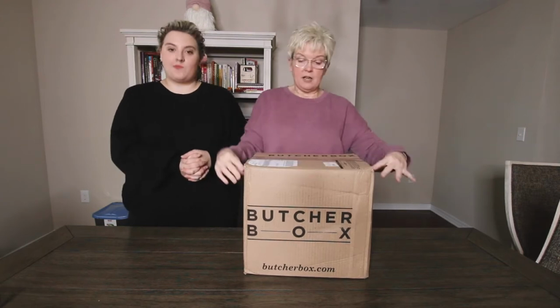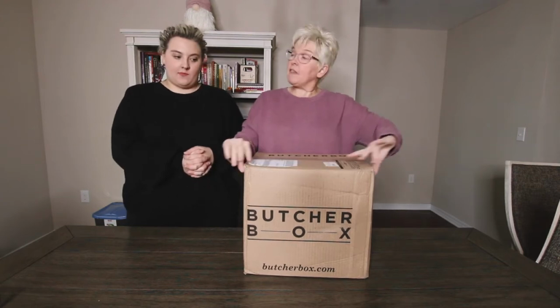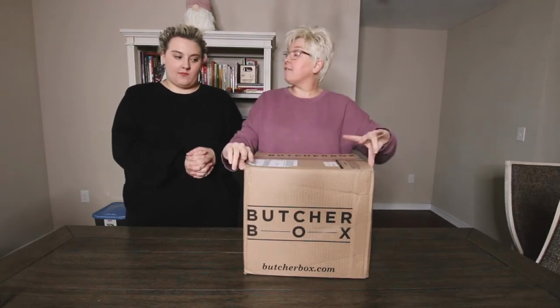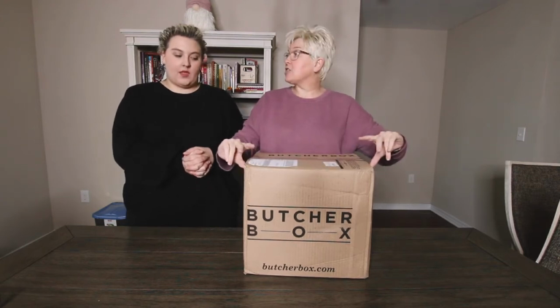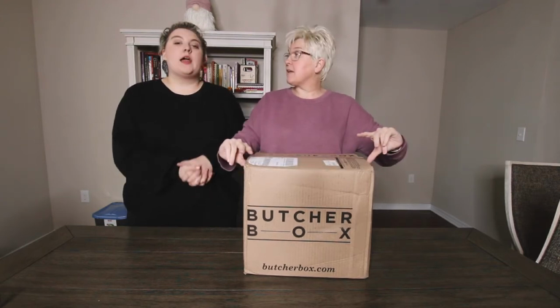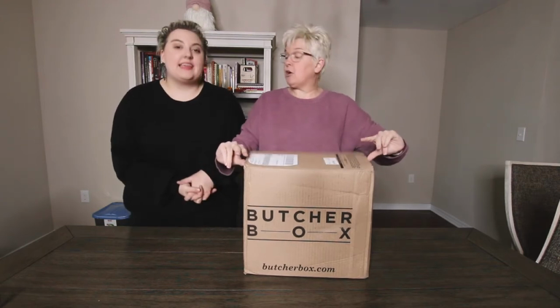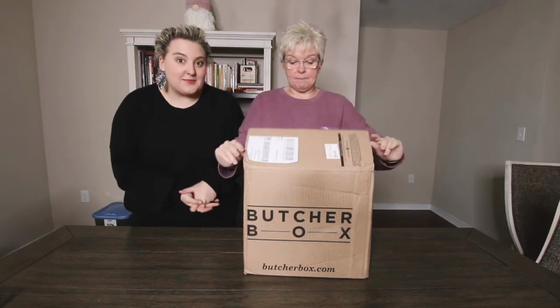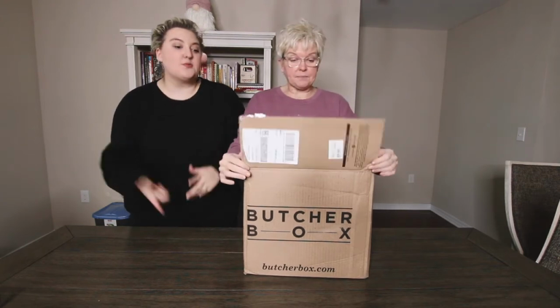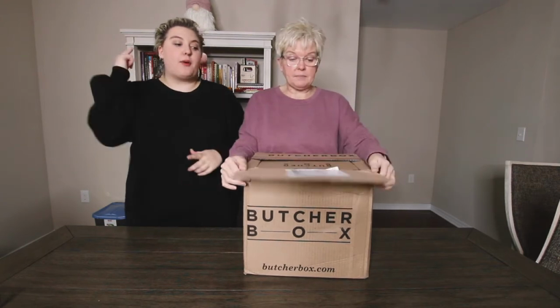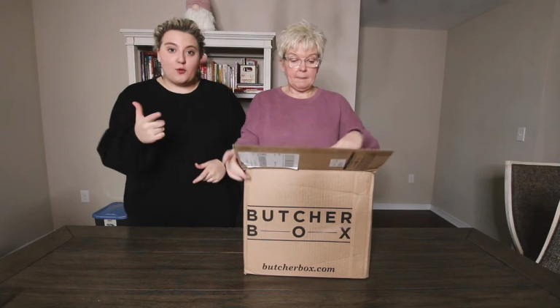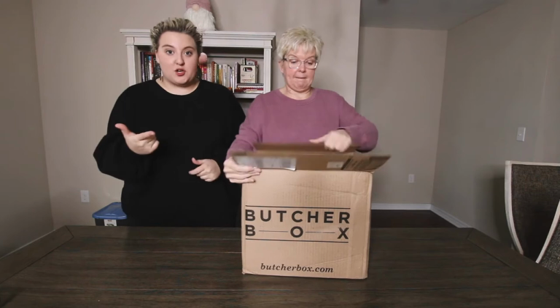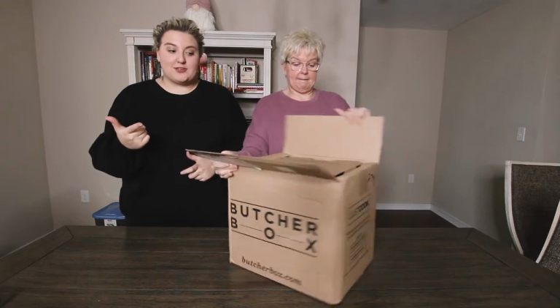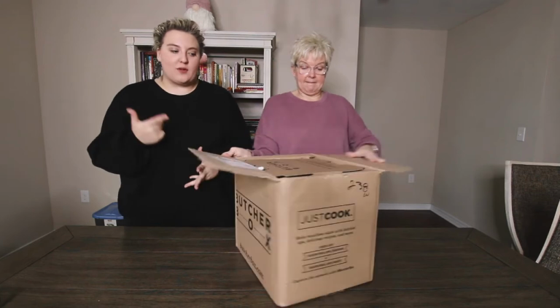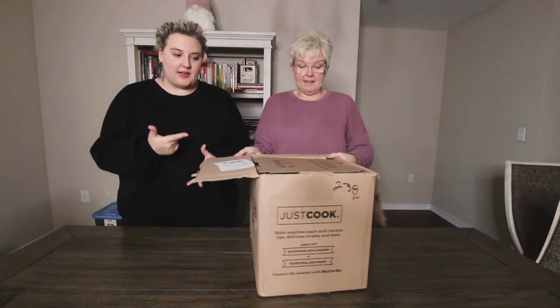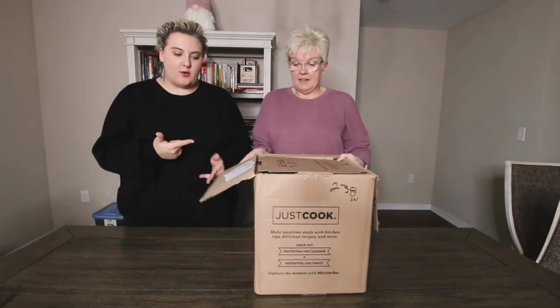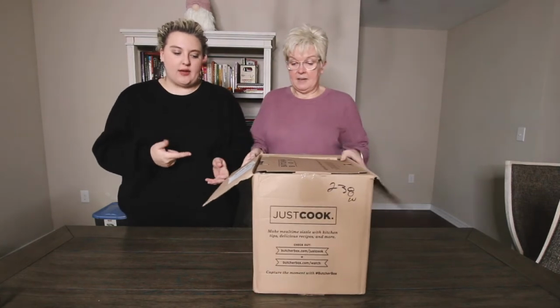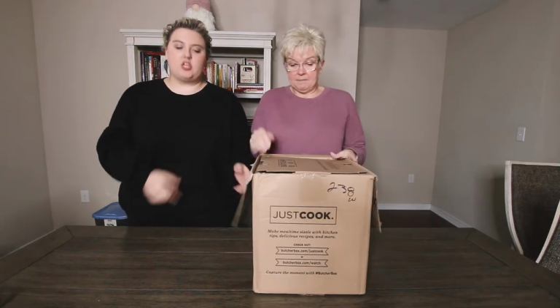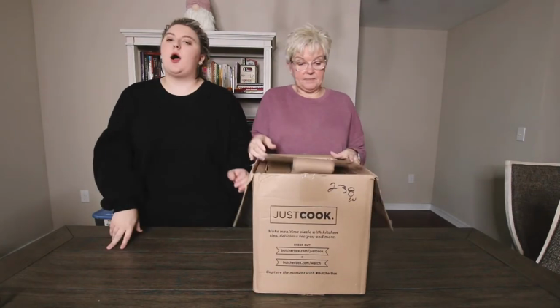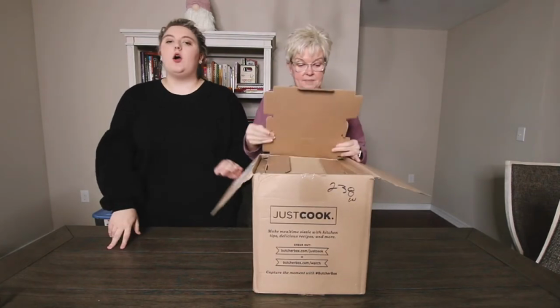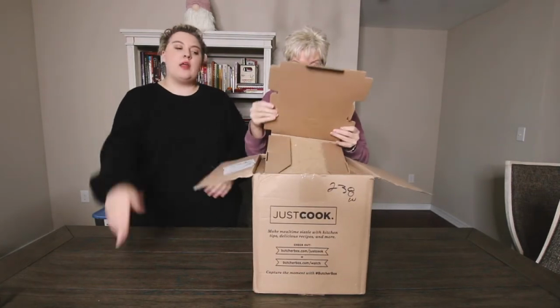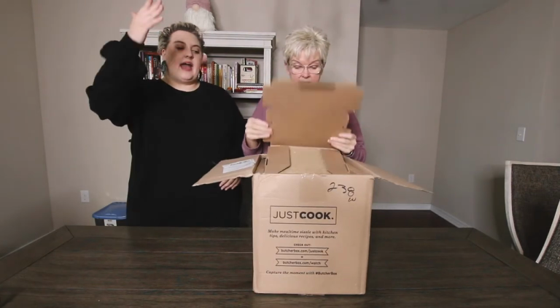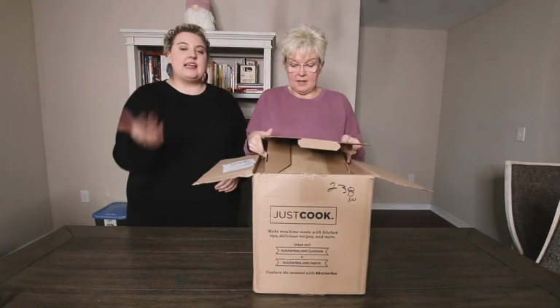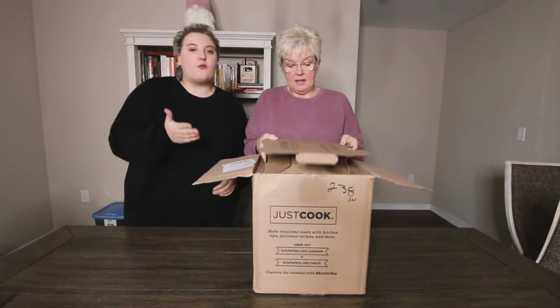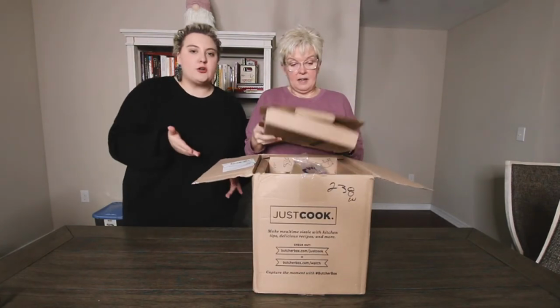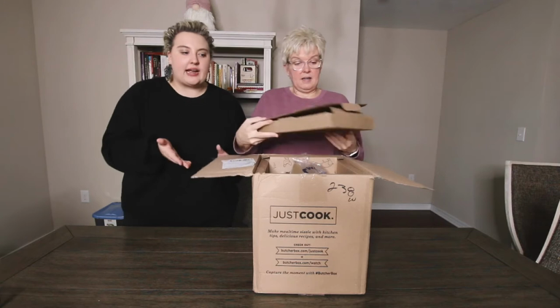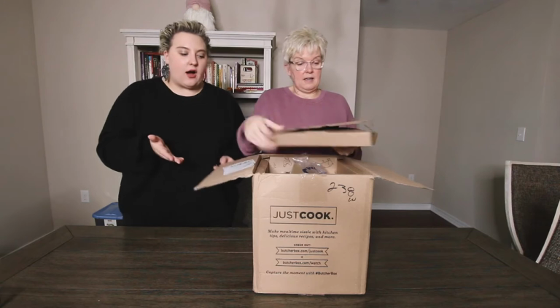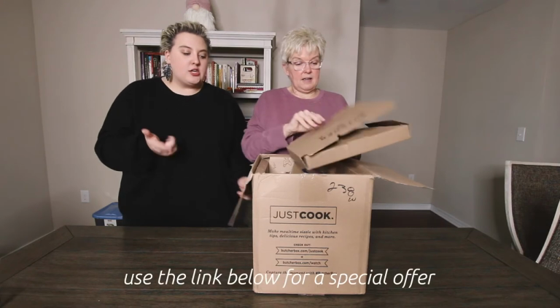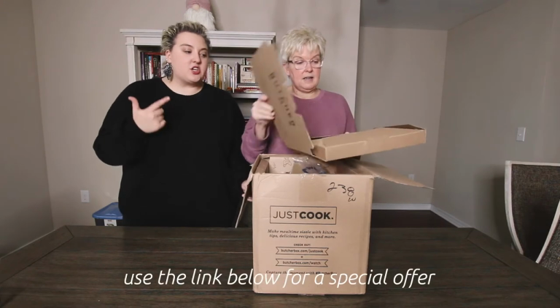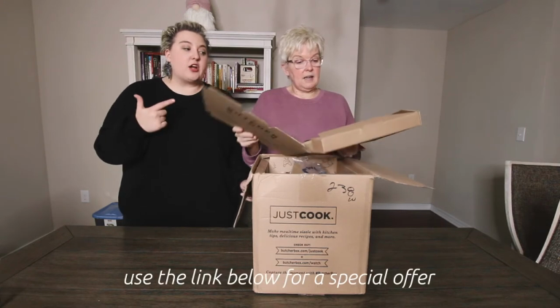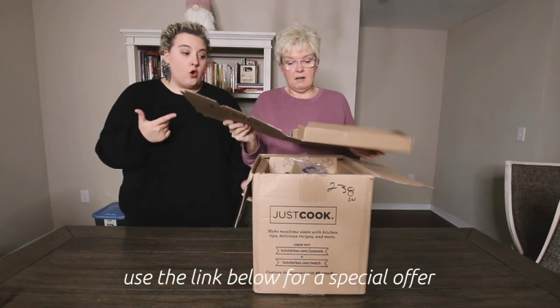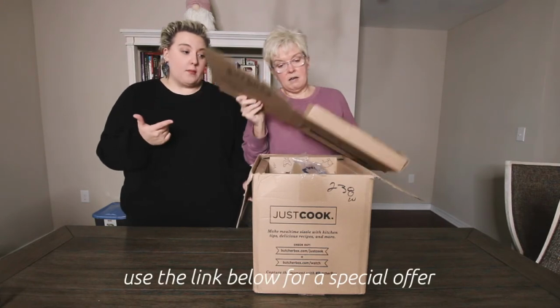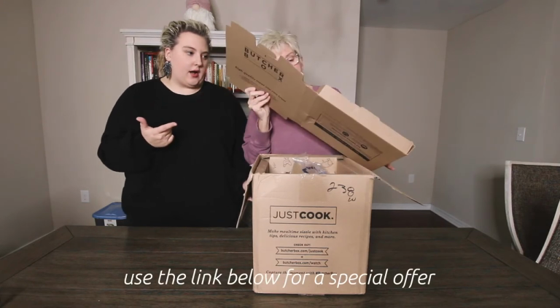You're going to put the information for them below, right? Yes, because we have partnered with ButcherBox for this video, so we have a coupon code and a link for you to check out to get your very own ButcherBox.